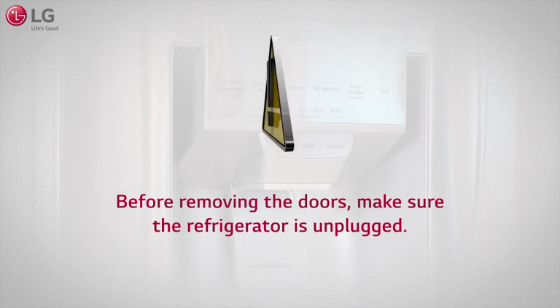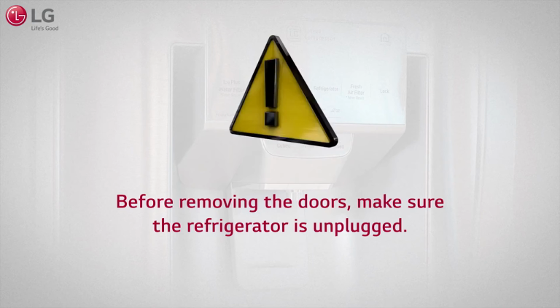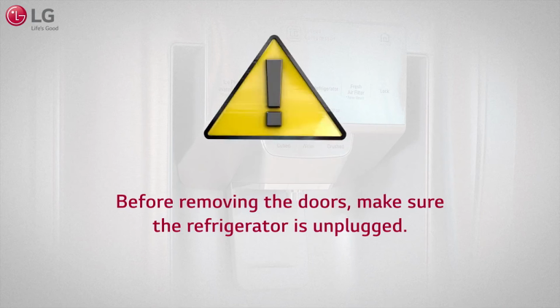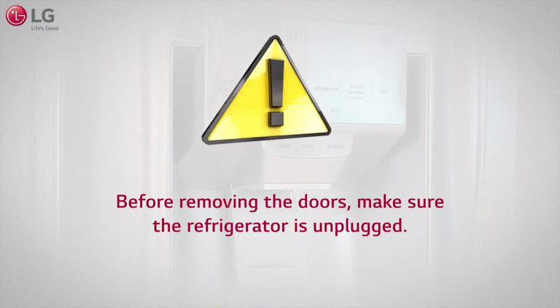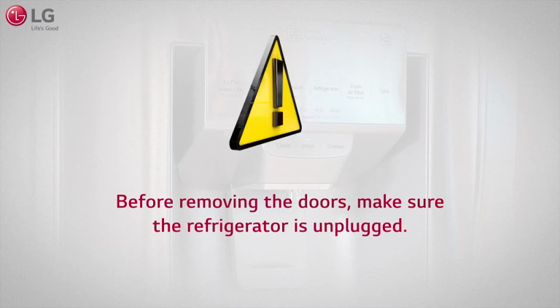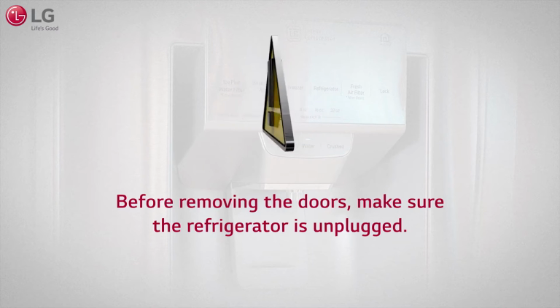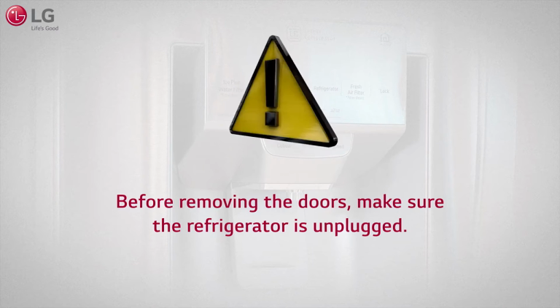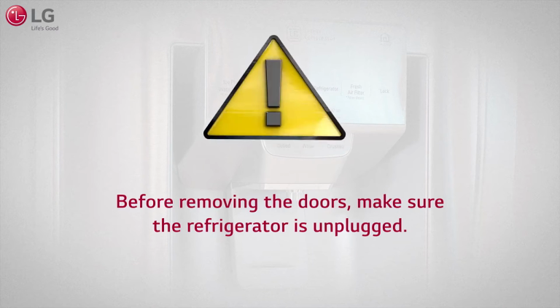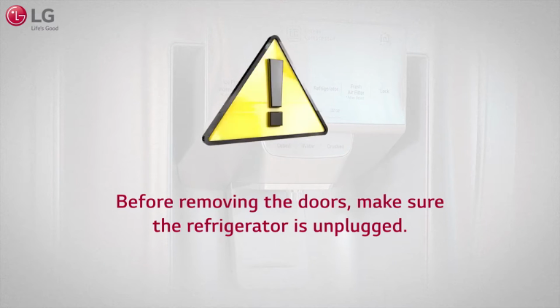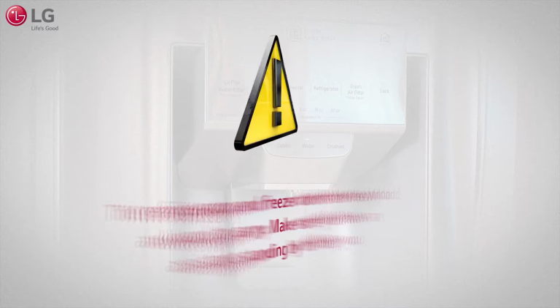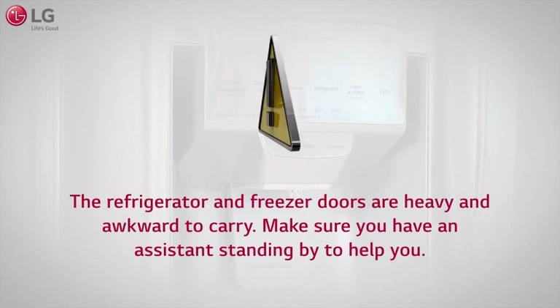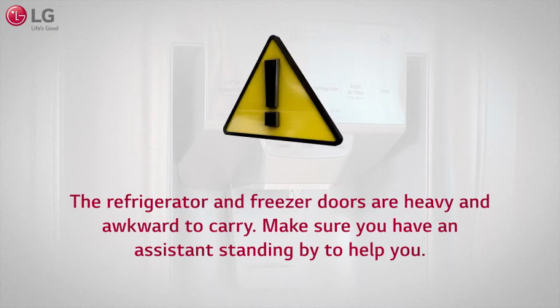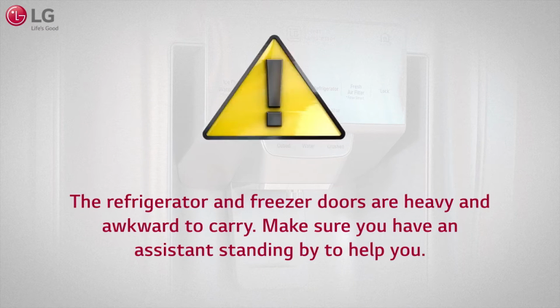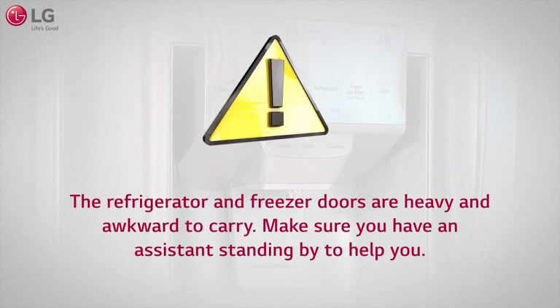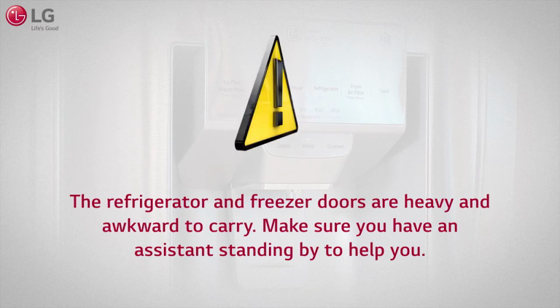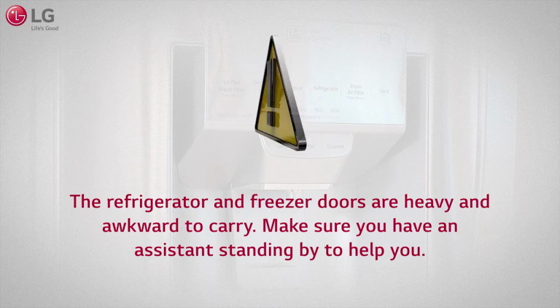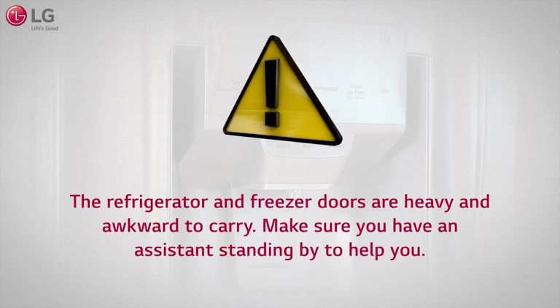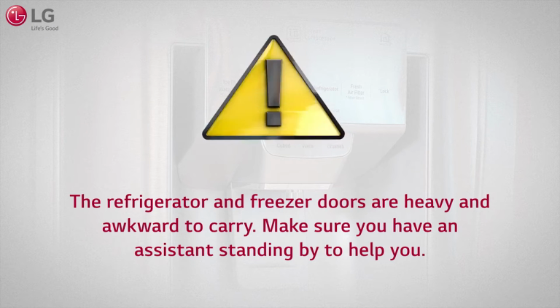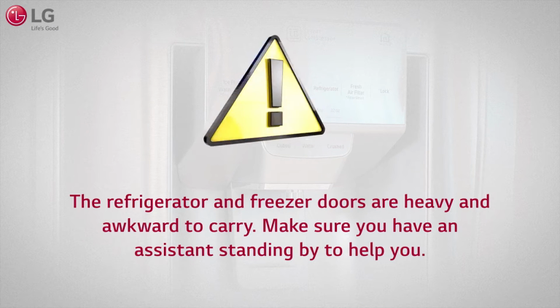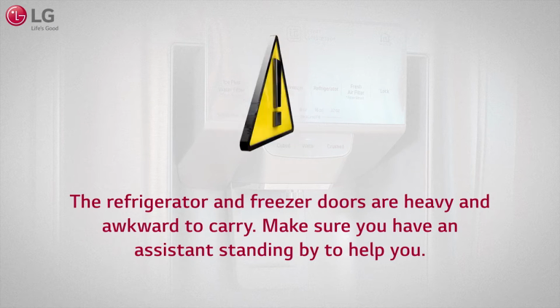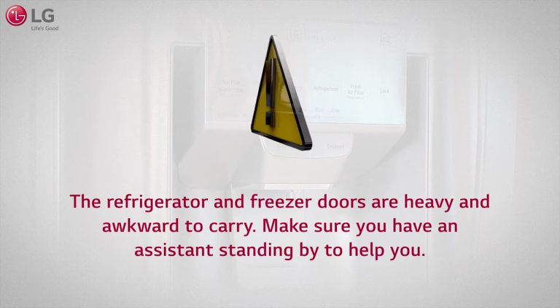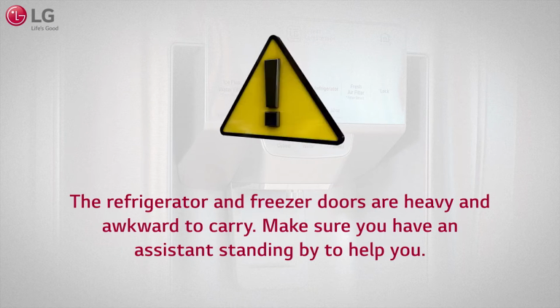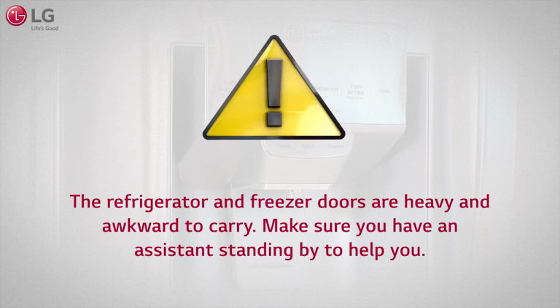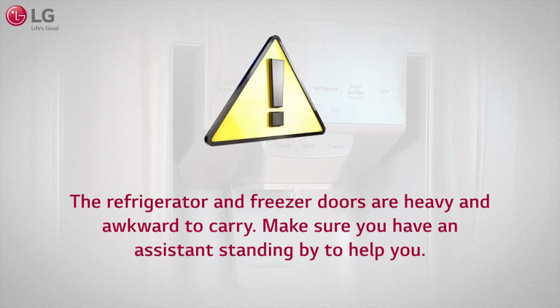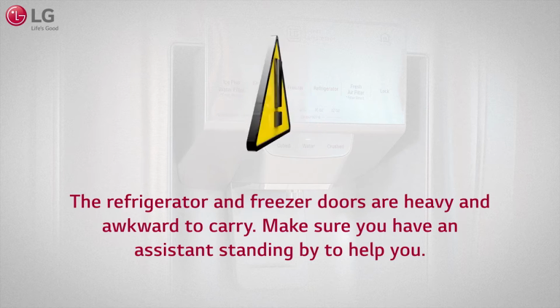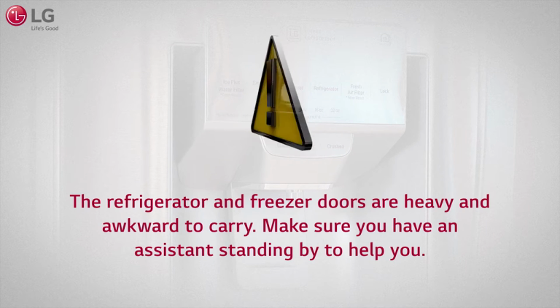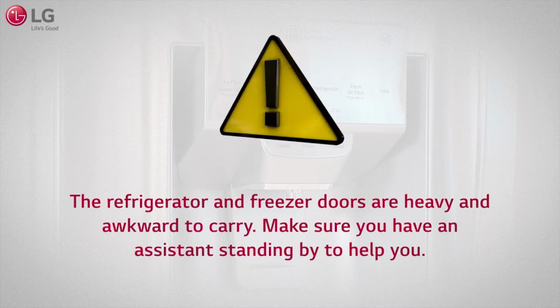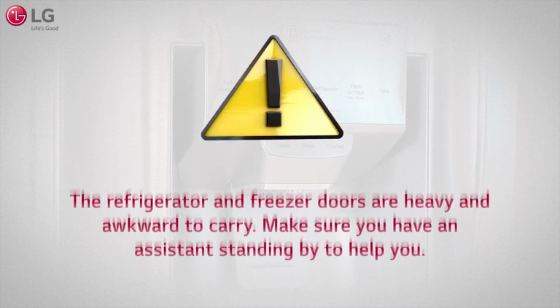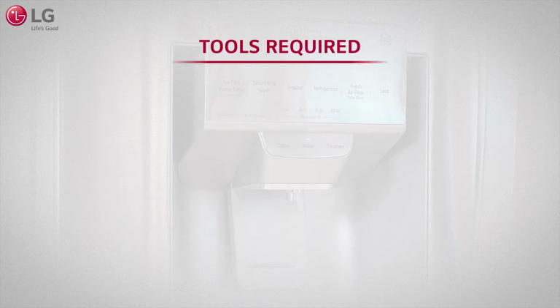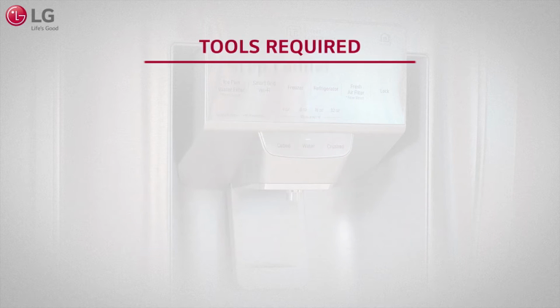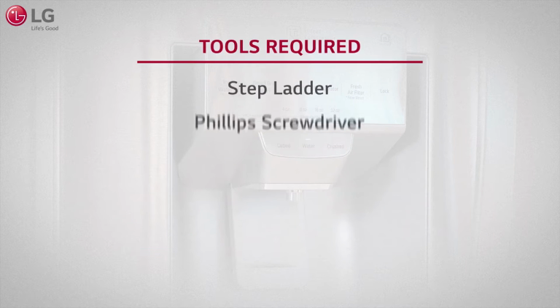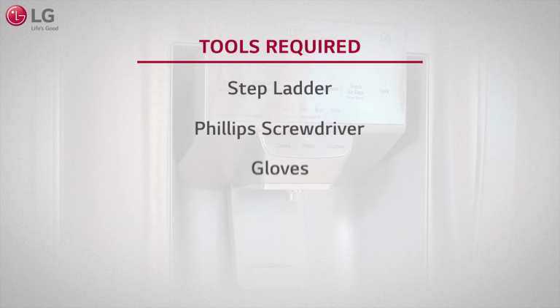Before removing the doors, make sure the refrigerator is unplugged. The refrigerator and freezer doors are heavy and awkward to carry. Make sure you have an assistant standing by to help you. The following tools are required.